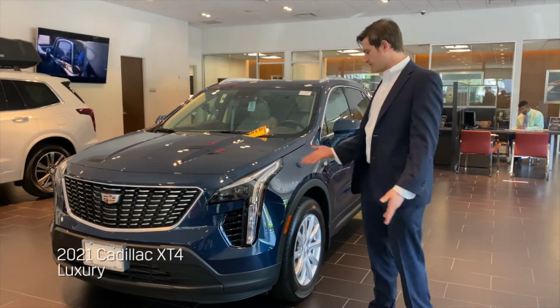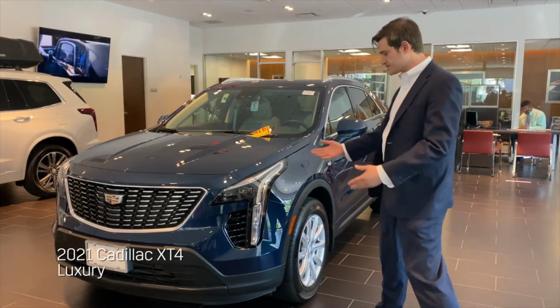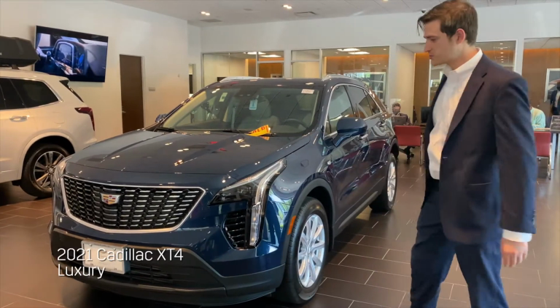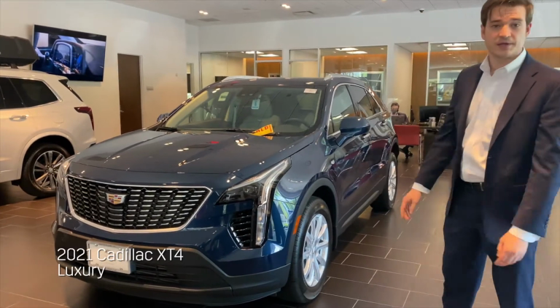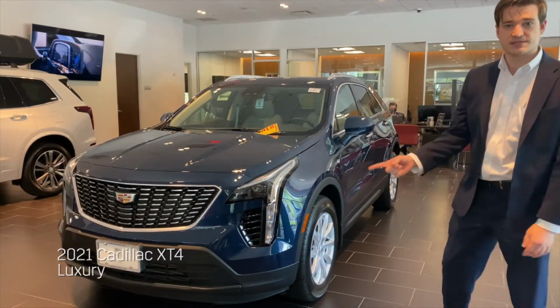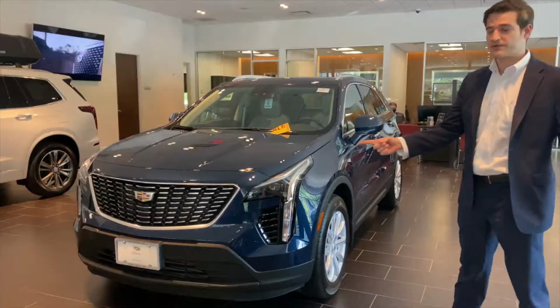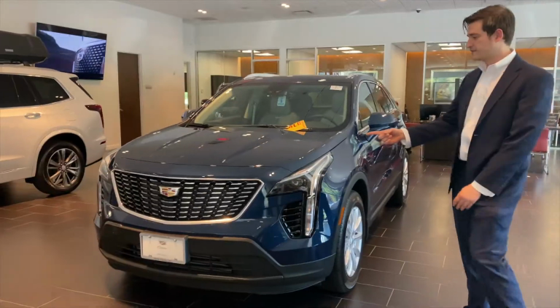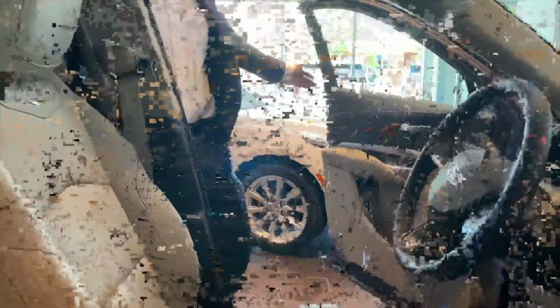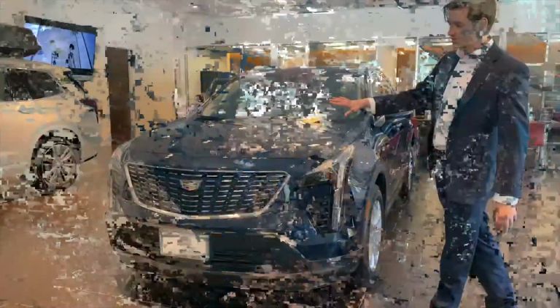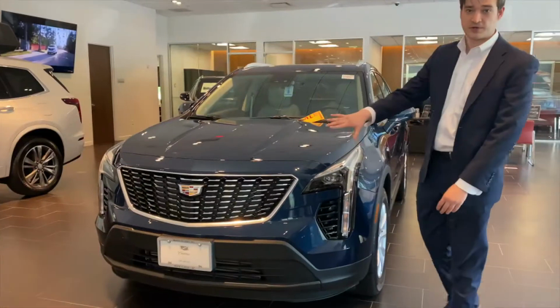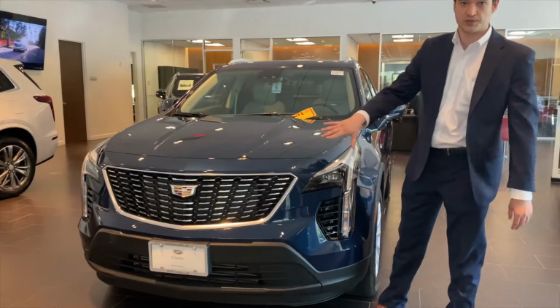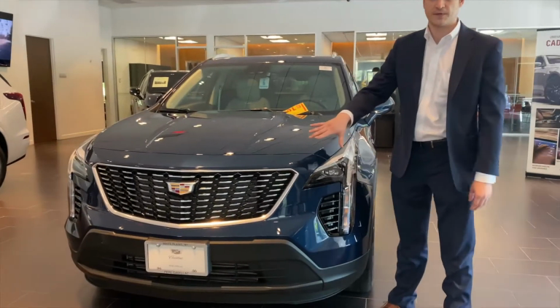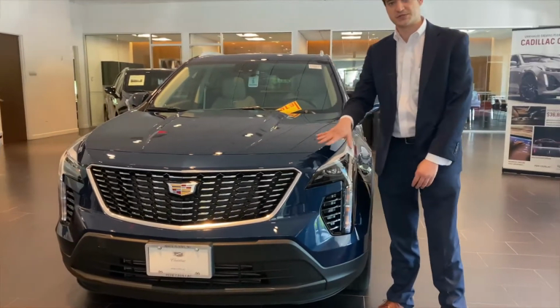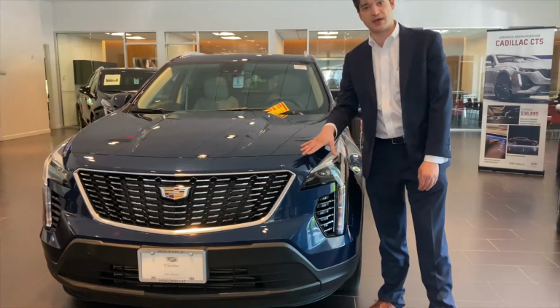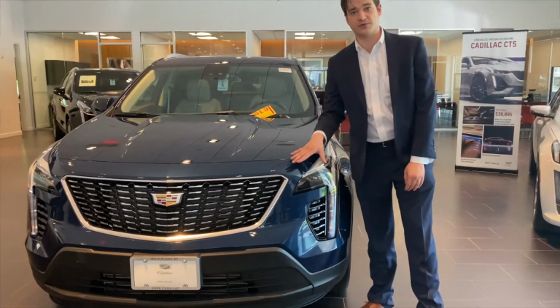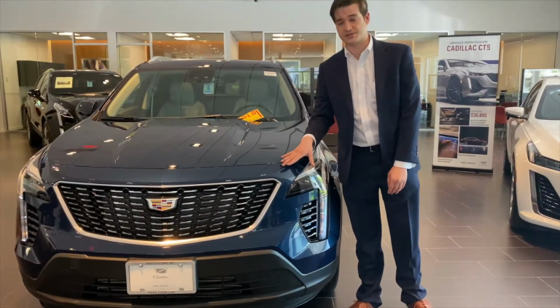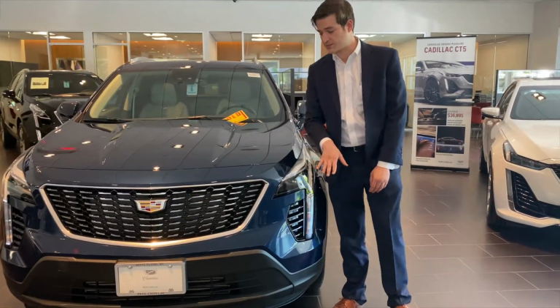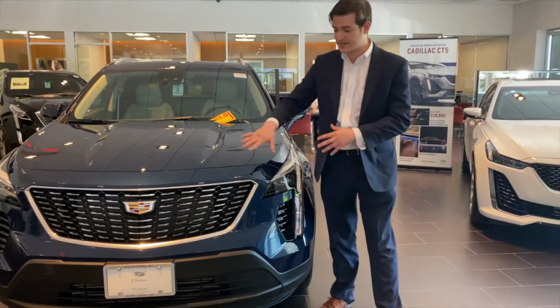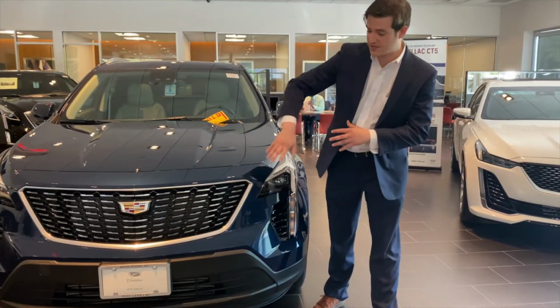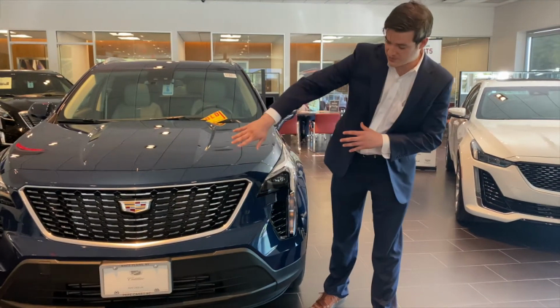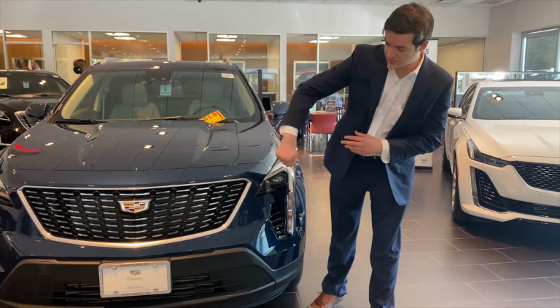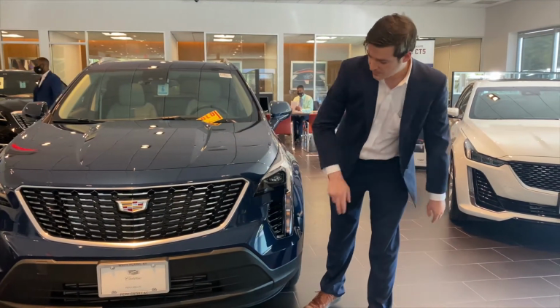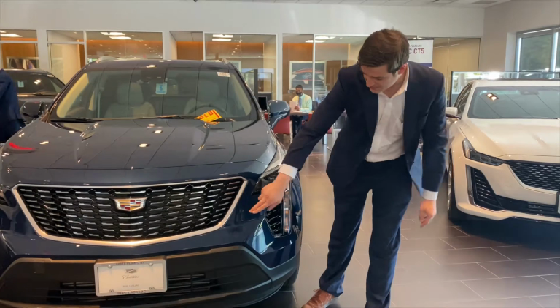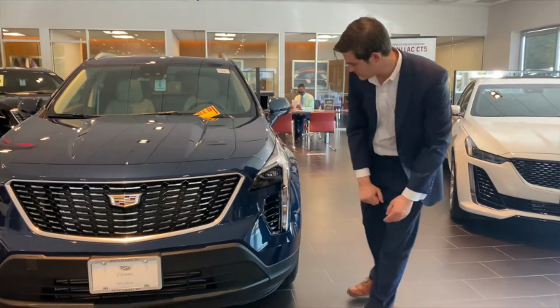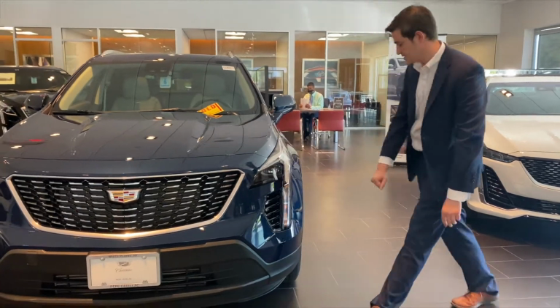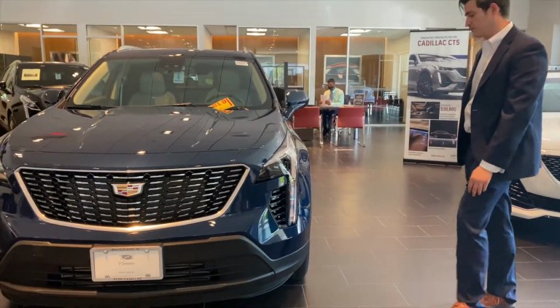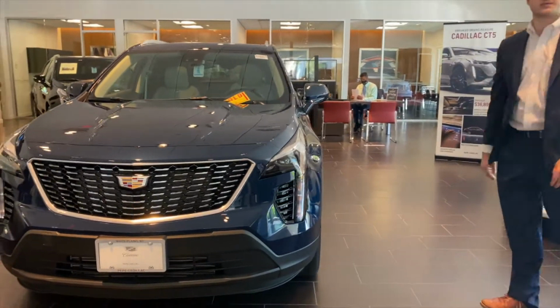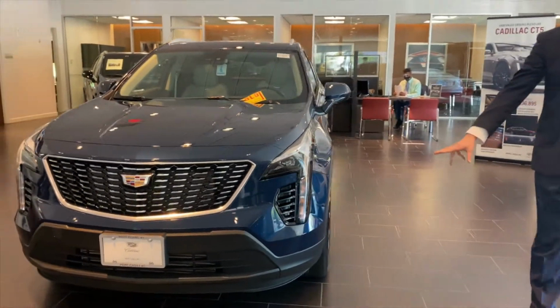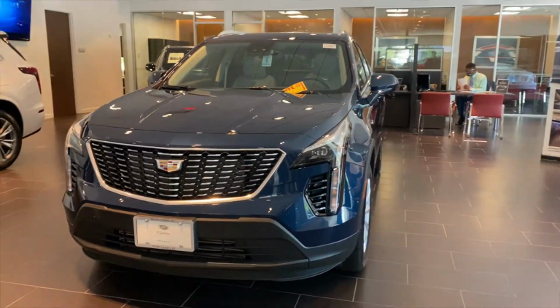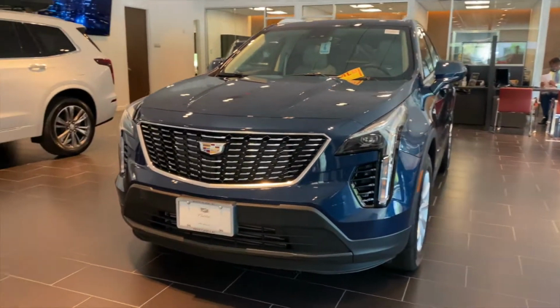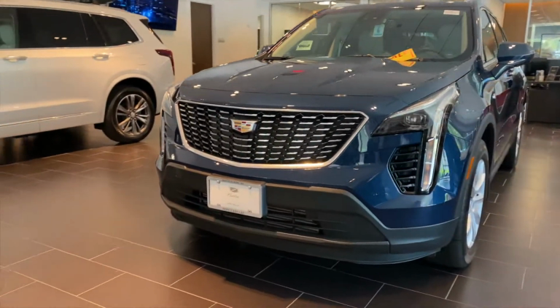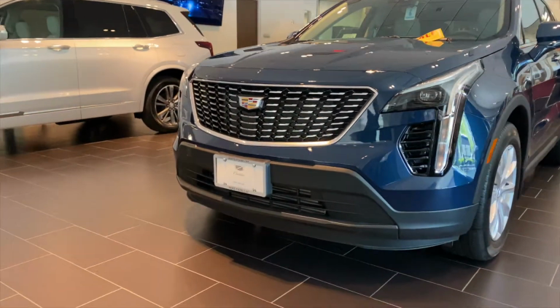Right here is a luxury model, and I can tell that right off the bat when I take a look at the front grille. The sport model equivalent is going to come with a blacked-out fascia in the front, blacked-out trim pieces on the bottom, where on this model you can see they're kind of plastic cladding.